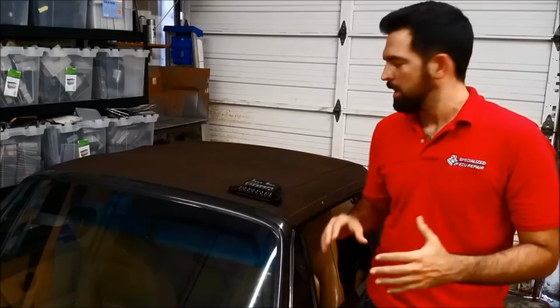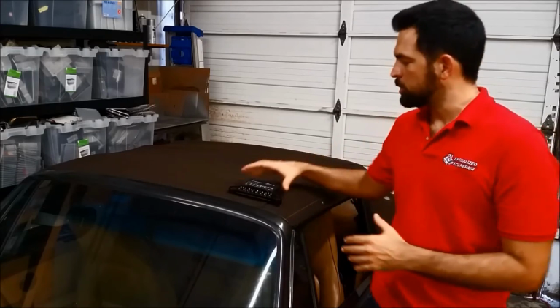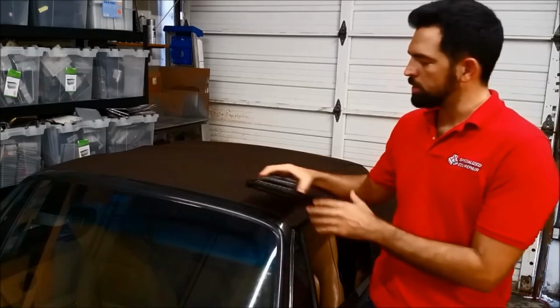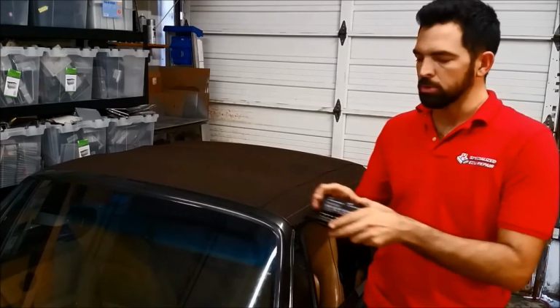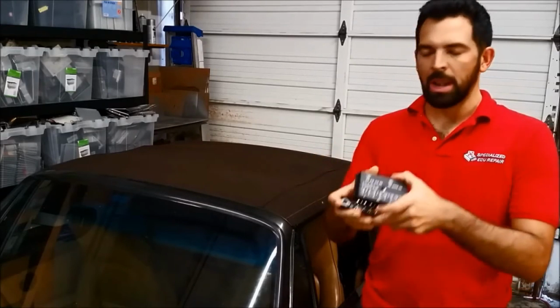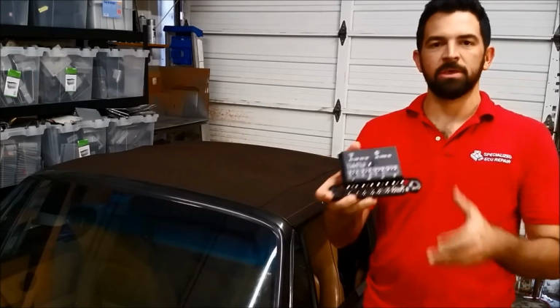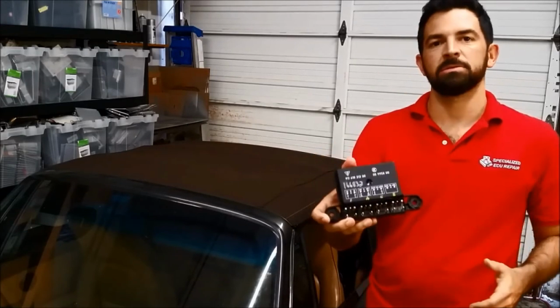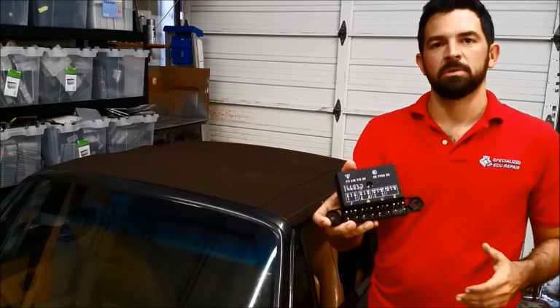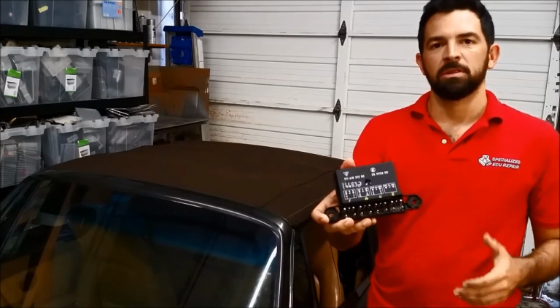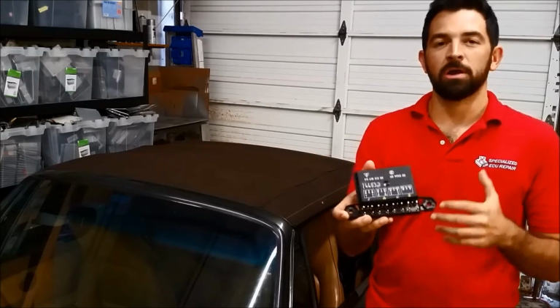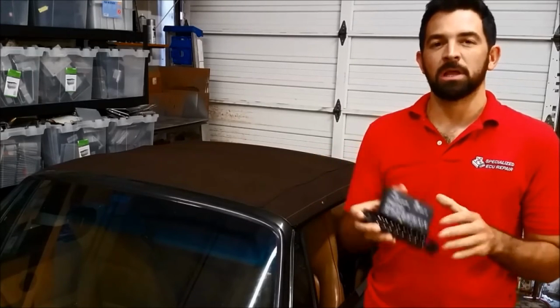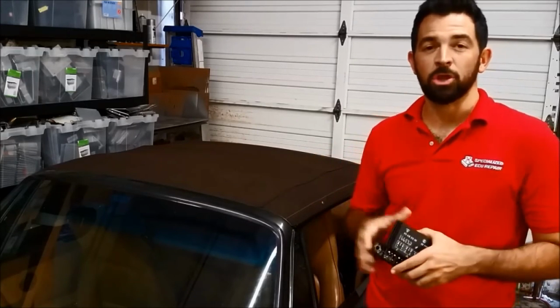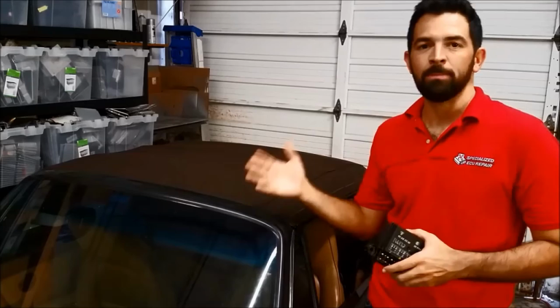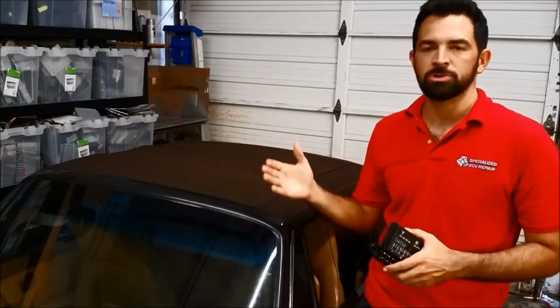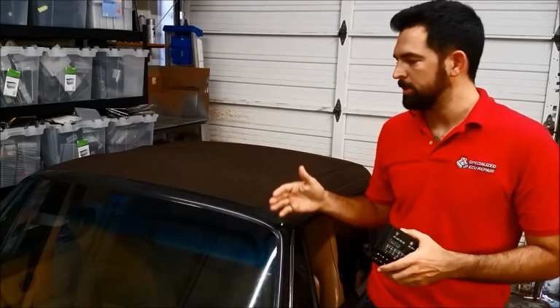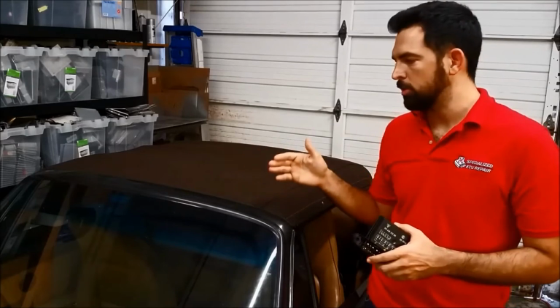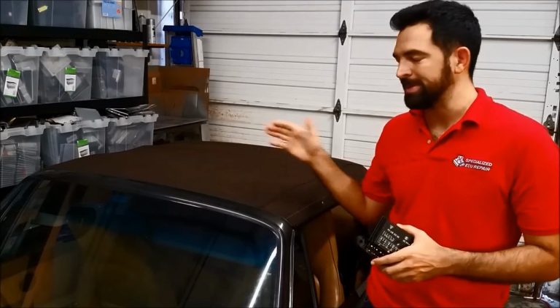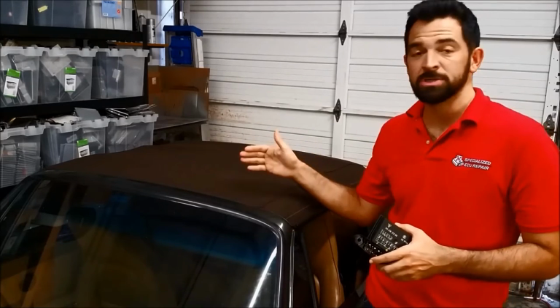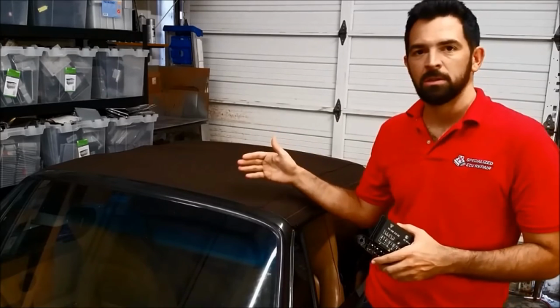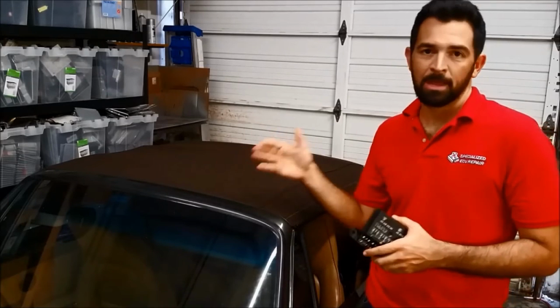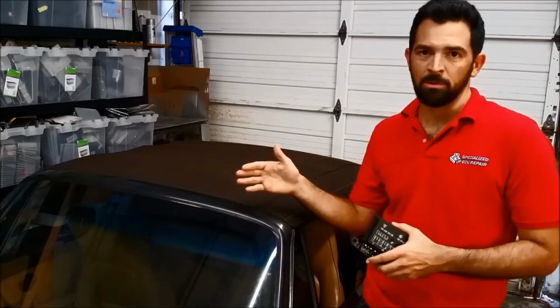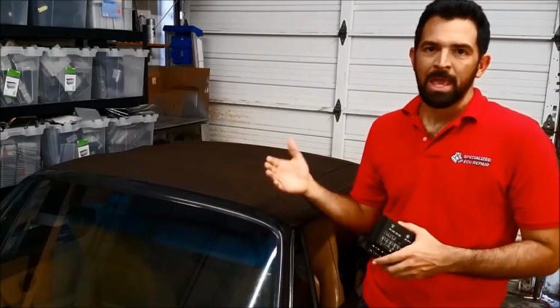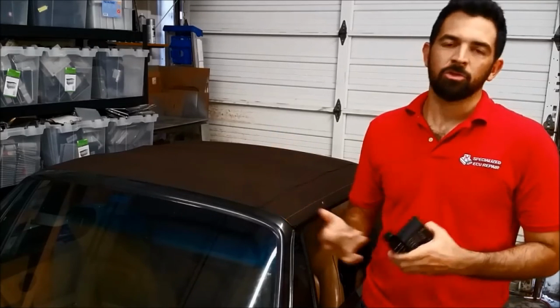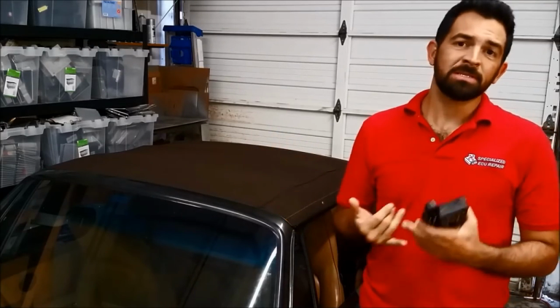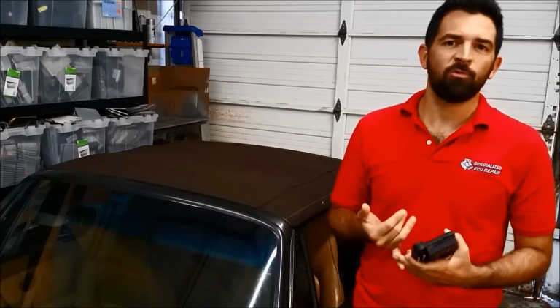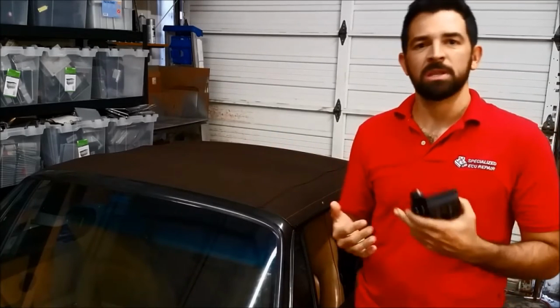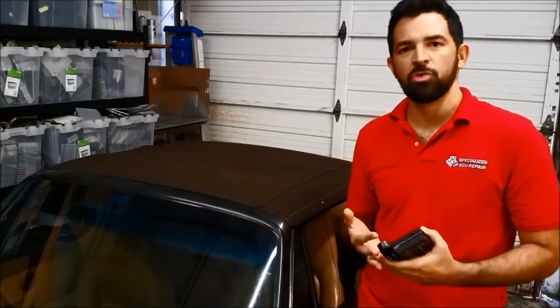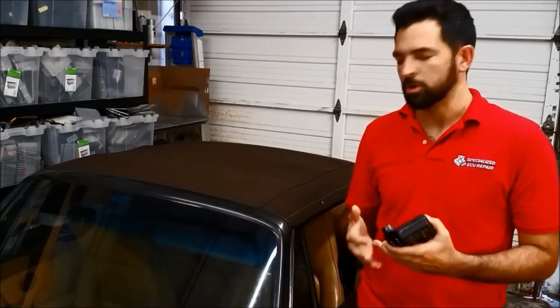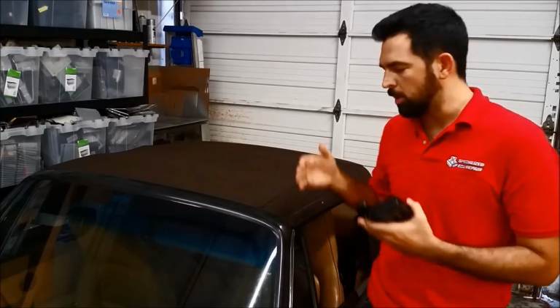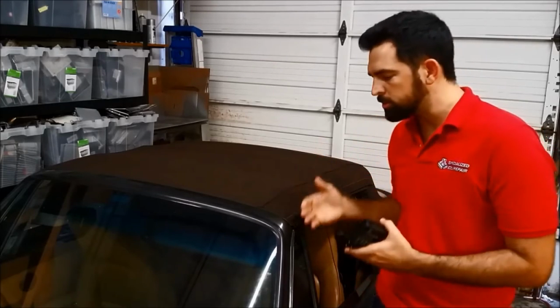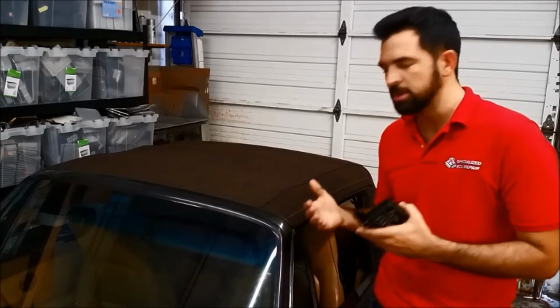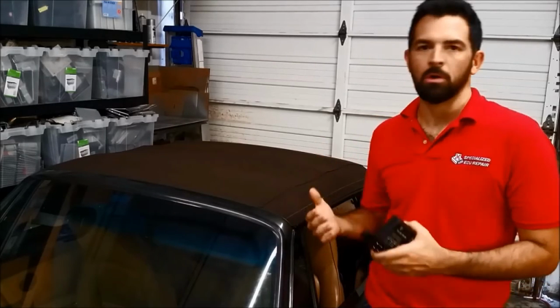The control units look like this. They are installed in the early models on the passenger side kick panel, and on the 964s and 993s they're going to be under the steering column.